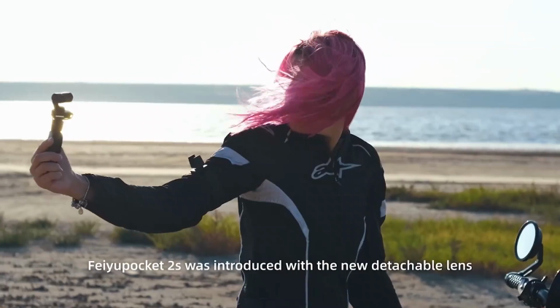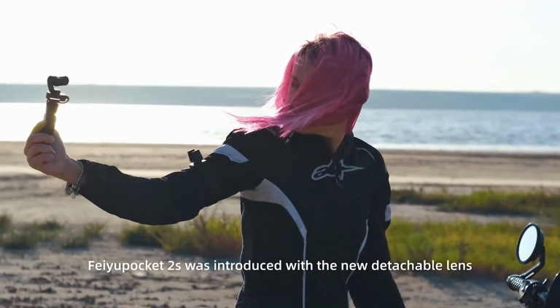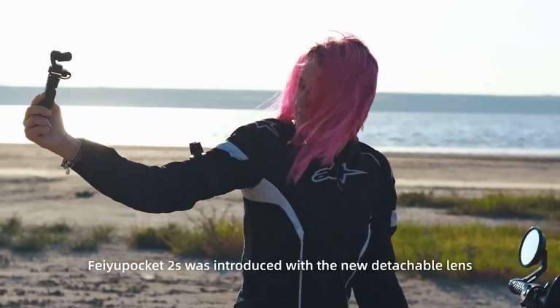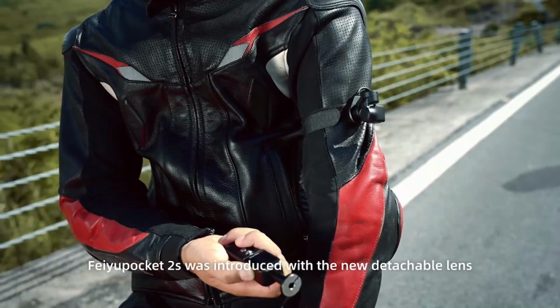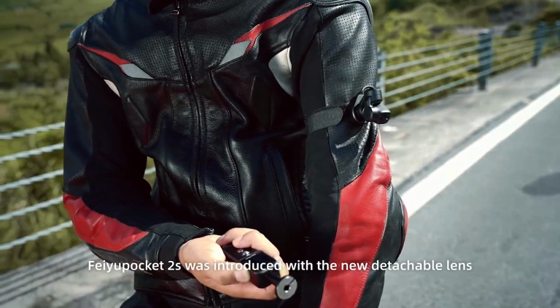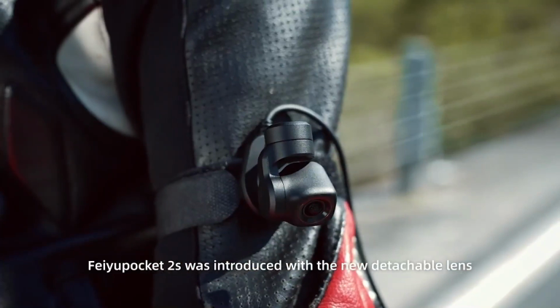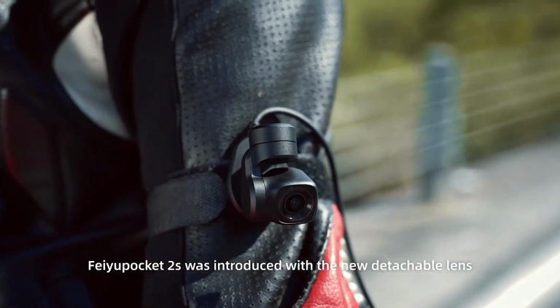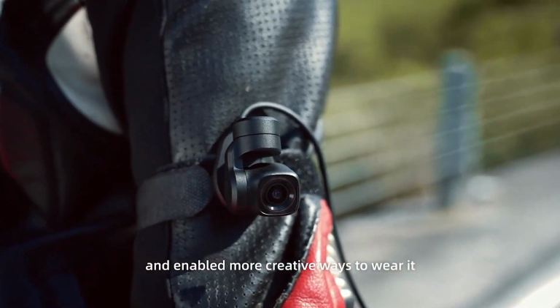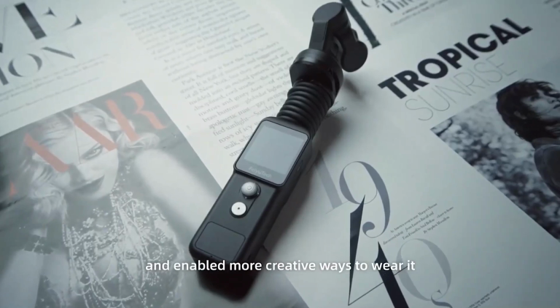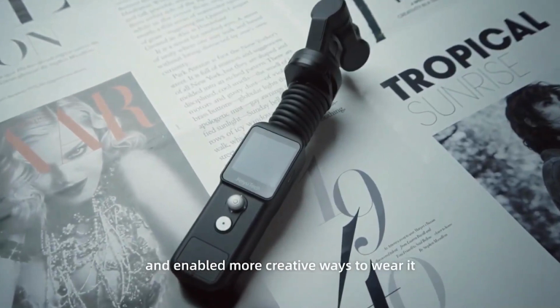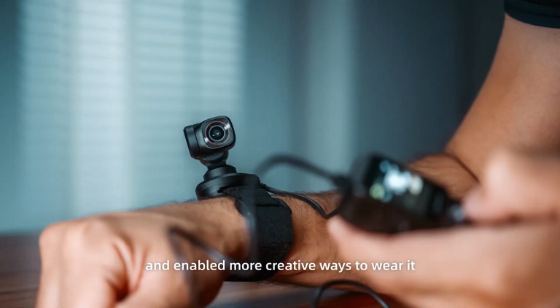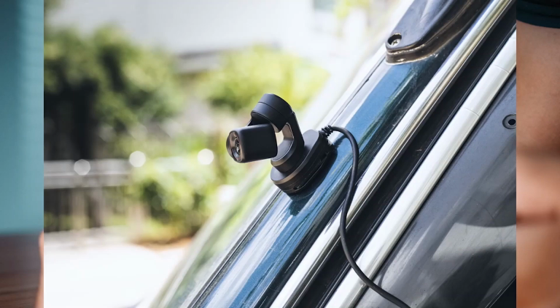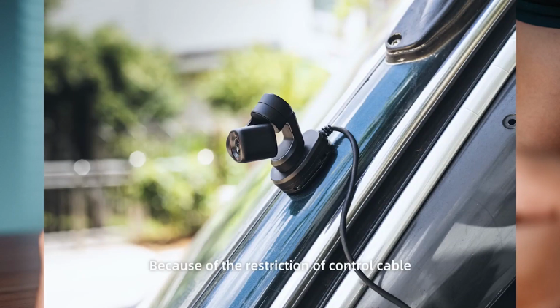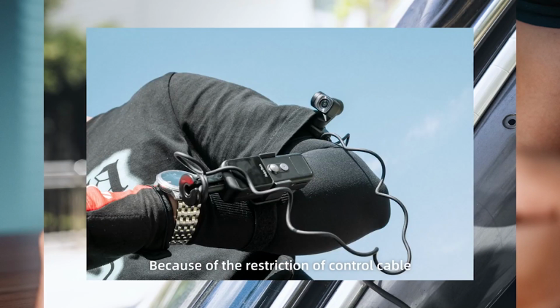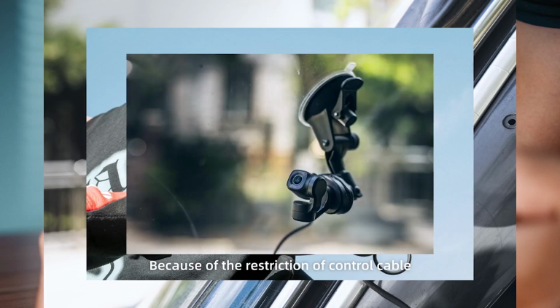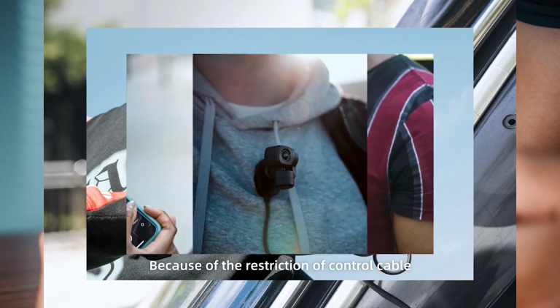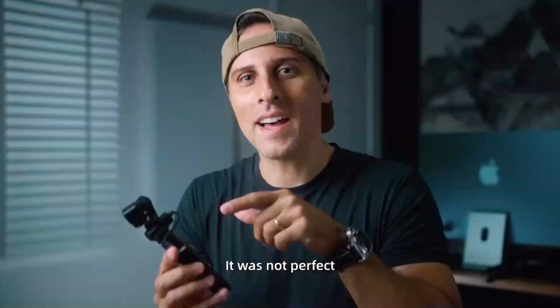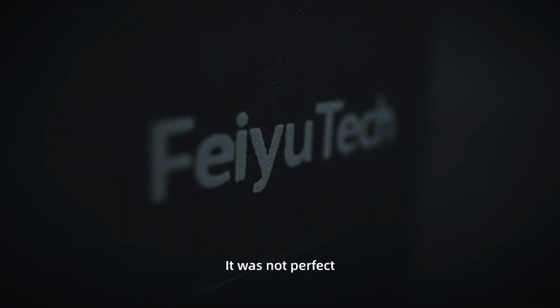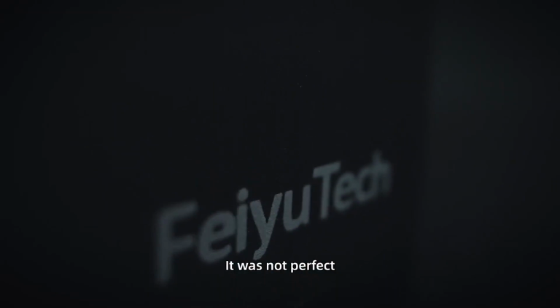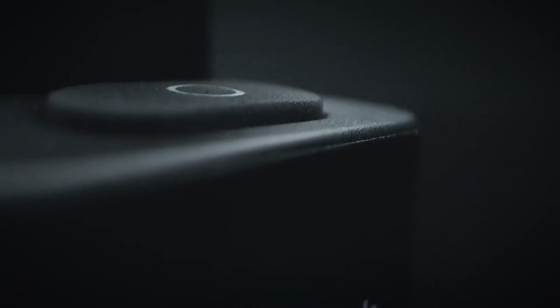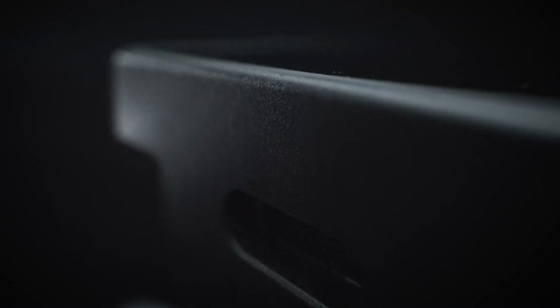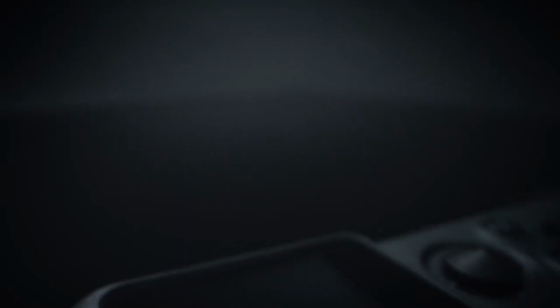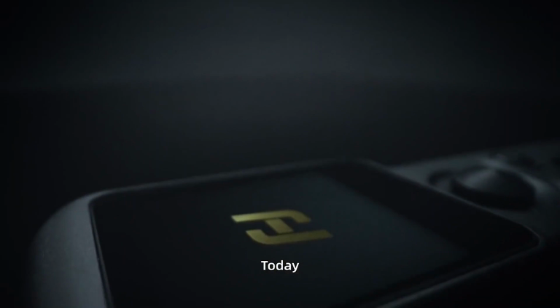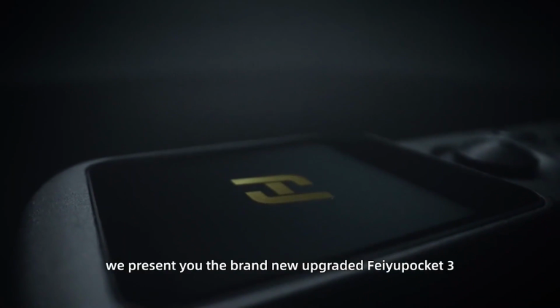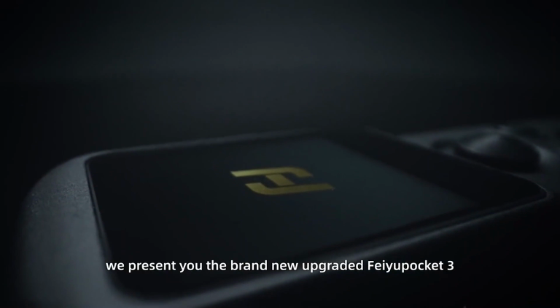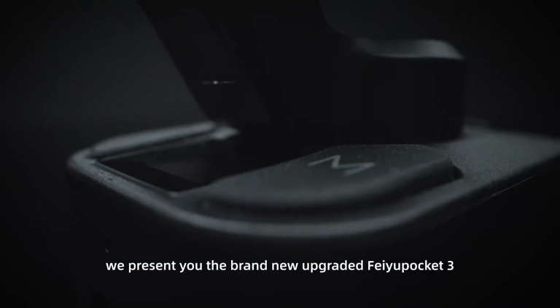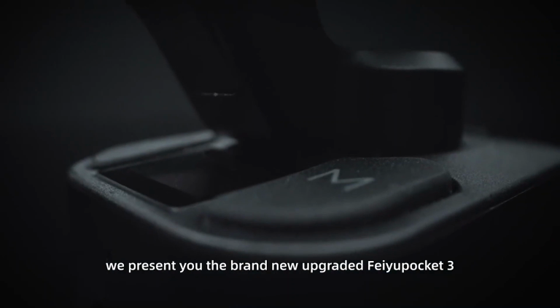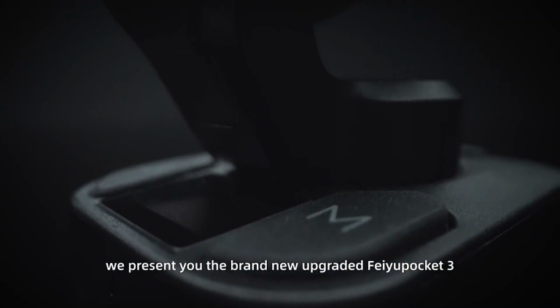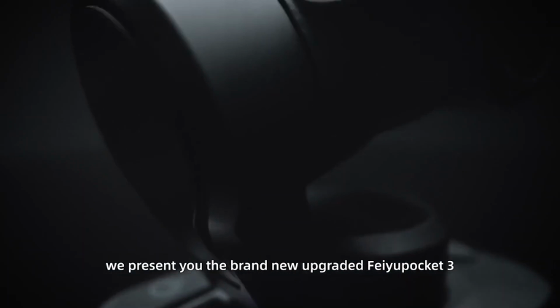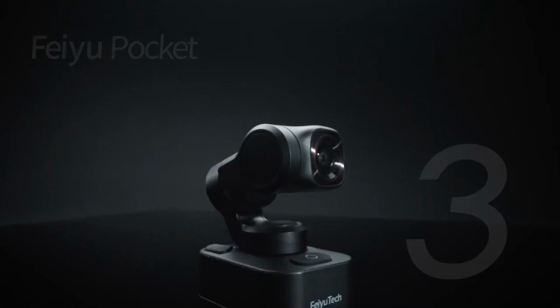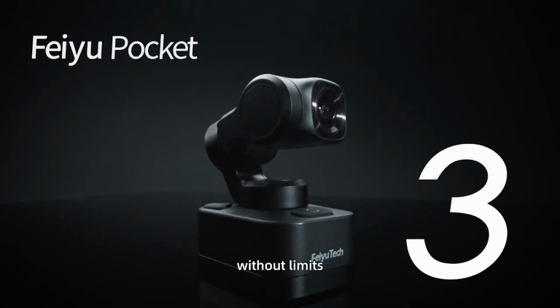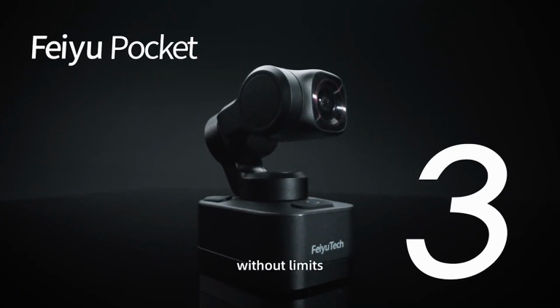Feiyu Pocket 2S was introduced with a new detachable lens and enabled more creative ways to wear it. Because of the restriction of the control cable, it was not perfect. Today, we present you the brand new upgraded Feiyu Pocket 3, without limits.